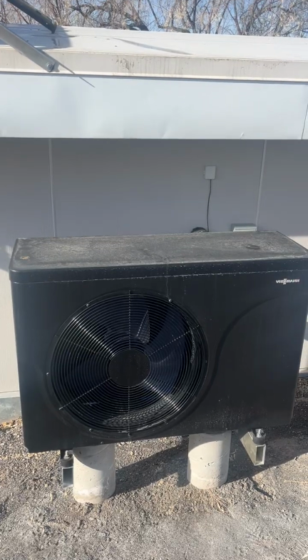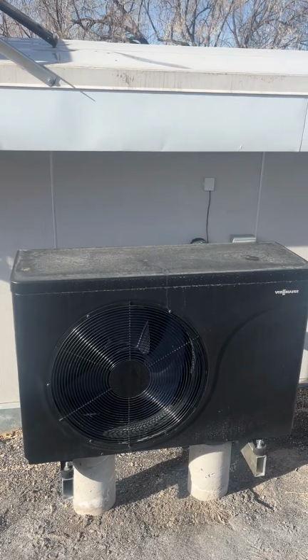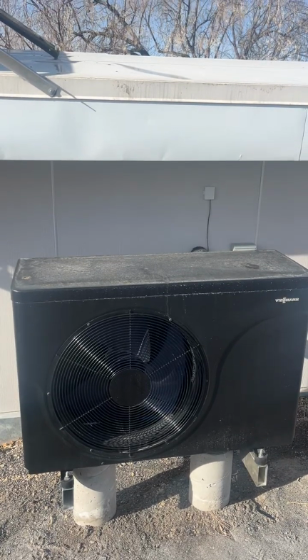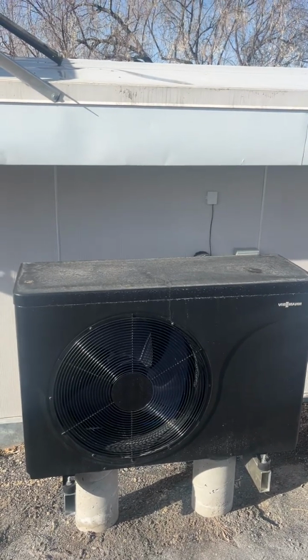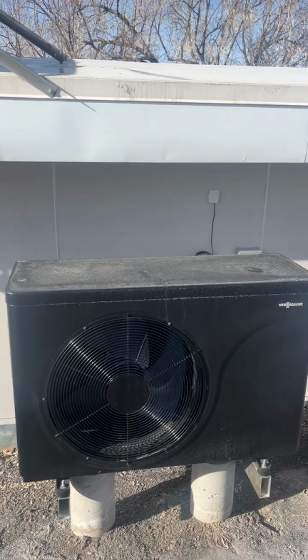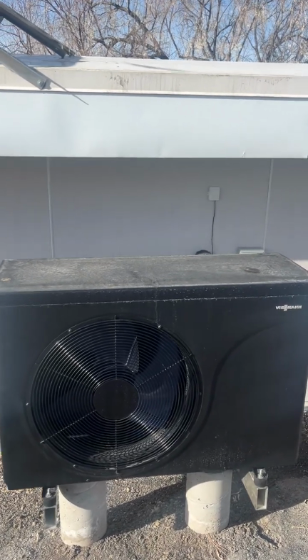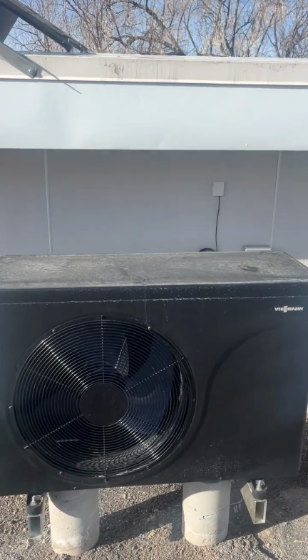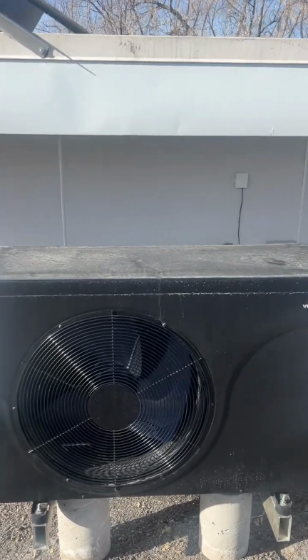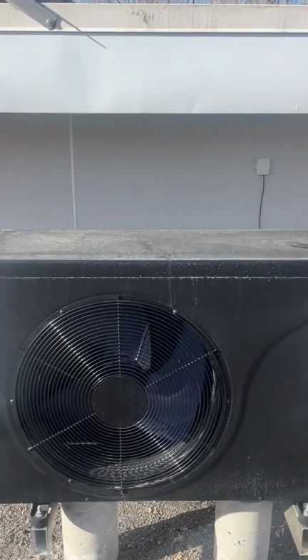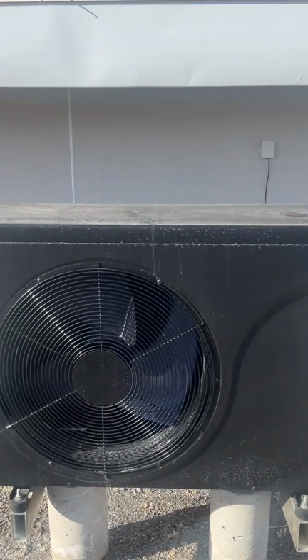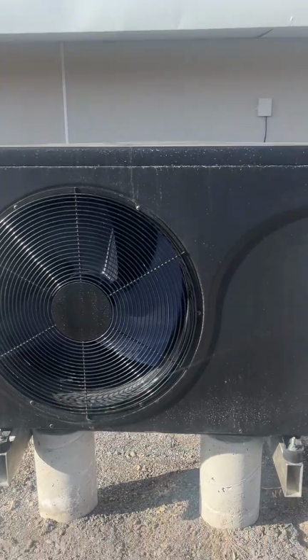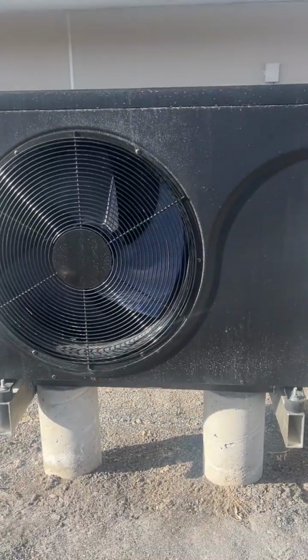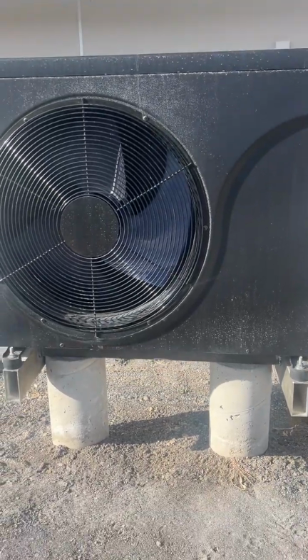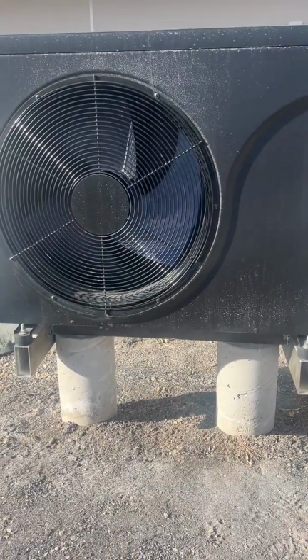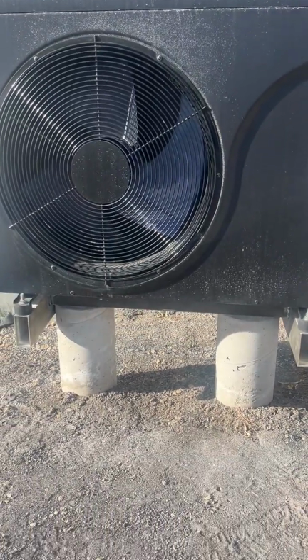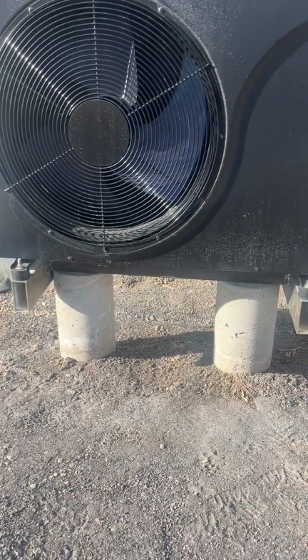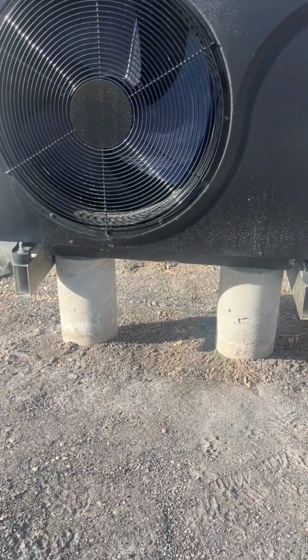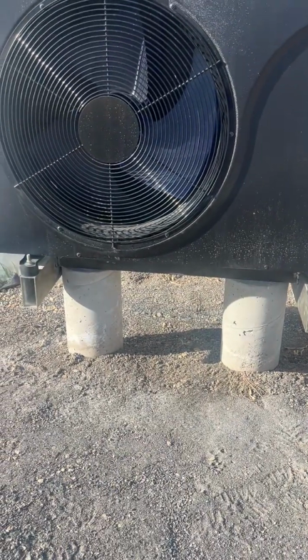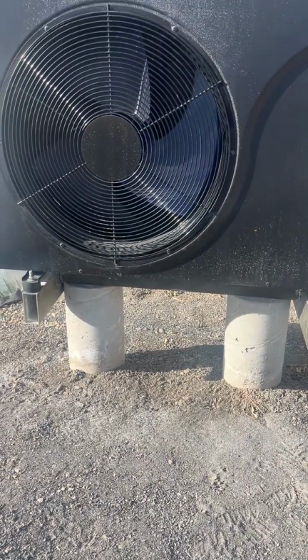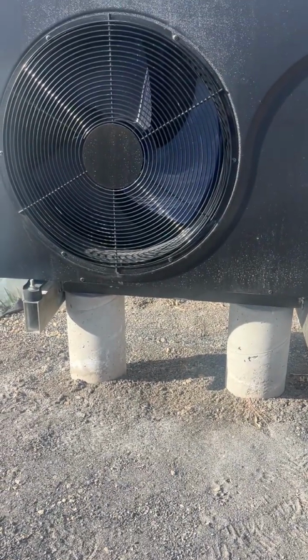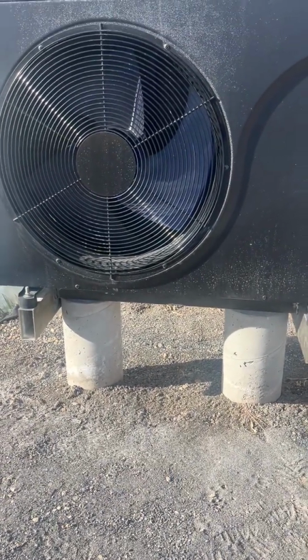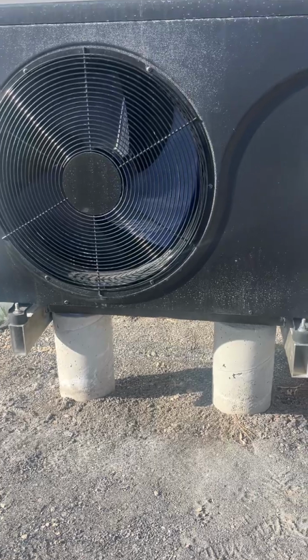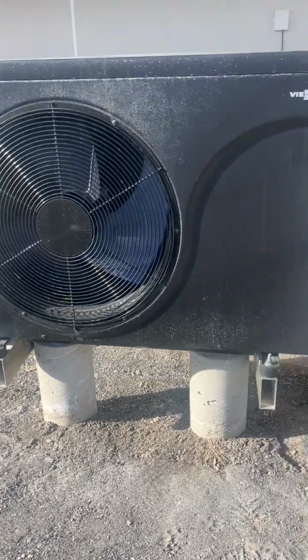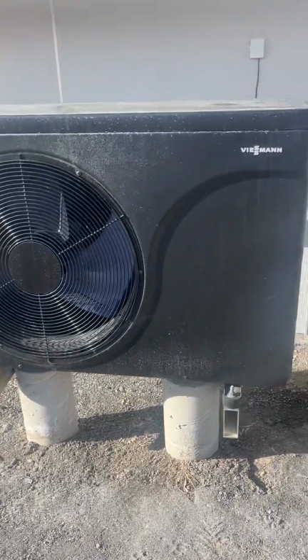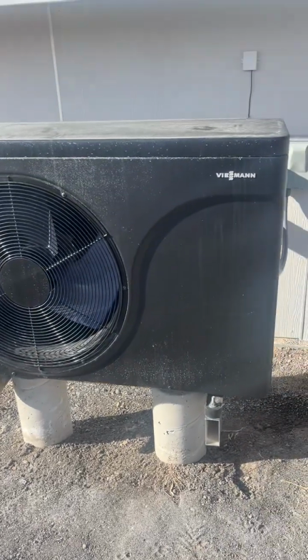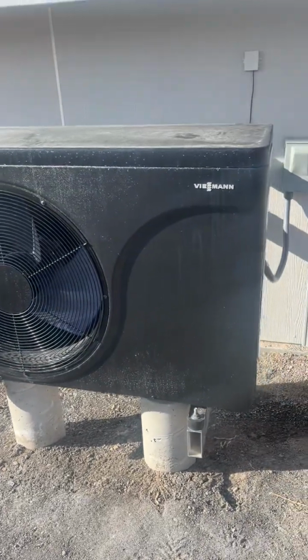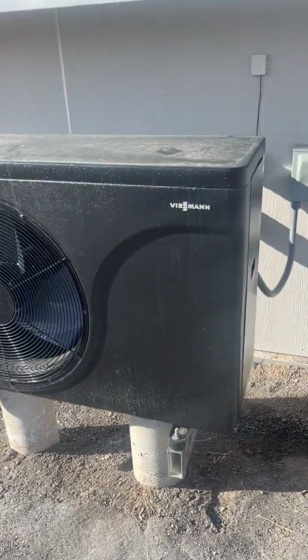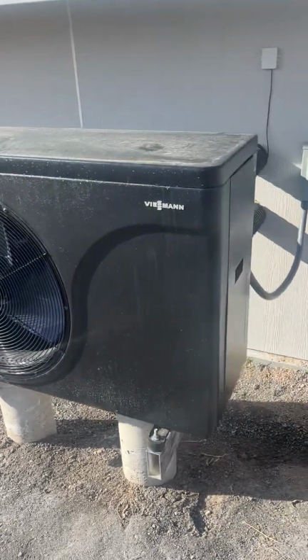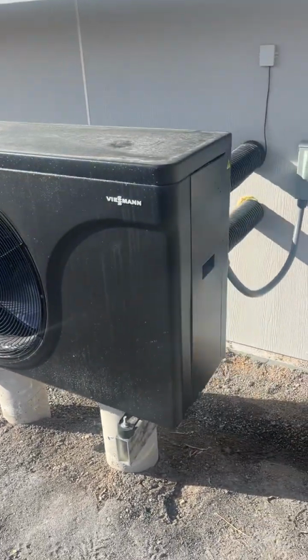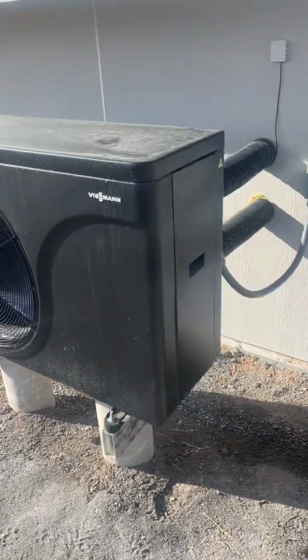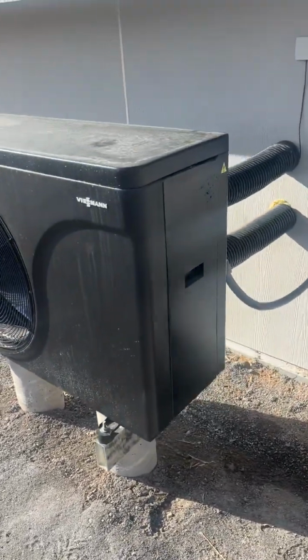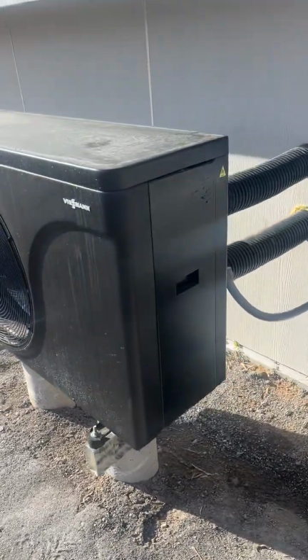We're looking at the outdoor component of the Wiesmann VitoCal air-to-water heat pump system that I put in. I put a little concrete footing in the ground, some sauna tubes, an aluminum frame to support it — something that'll last a long time and stay exactly where I put it.